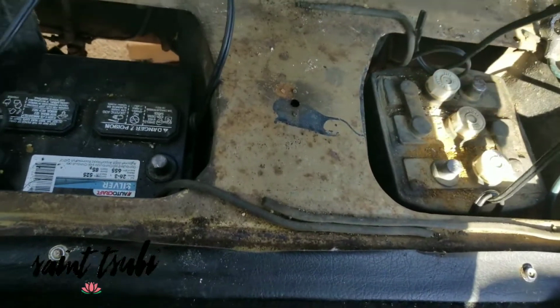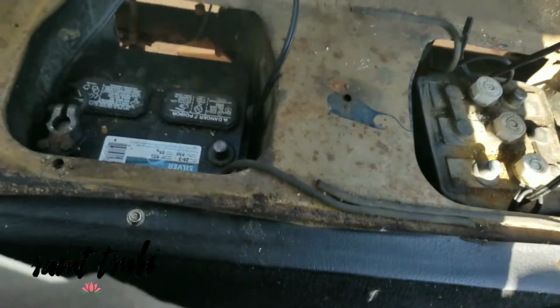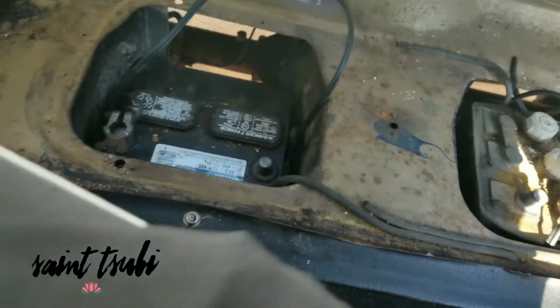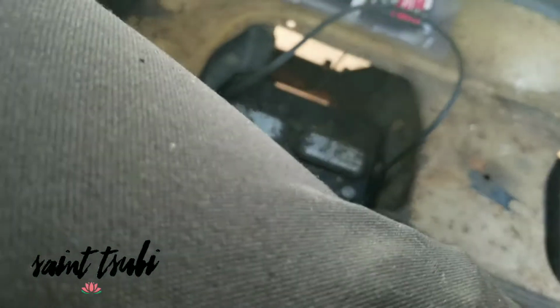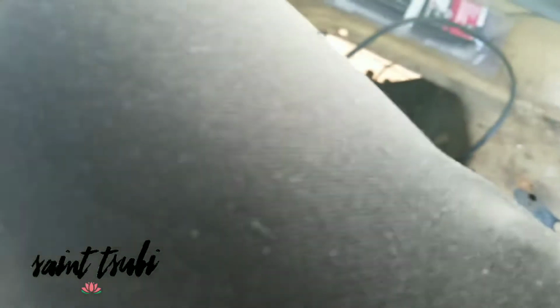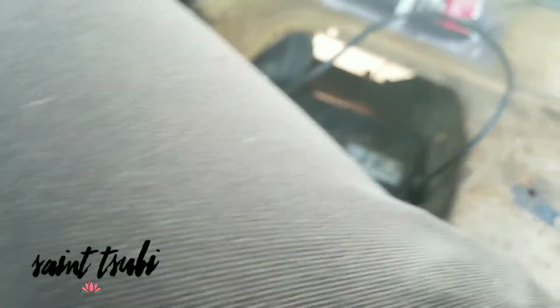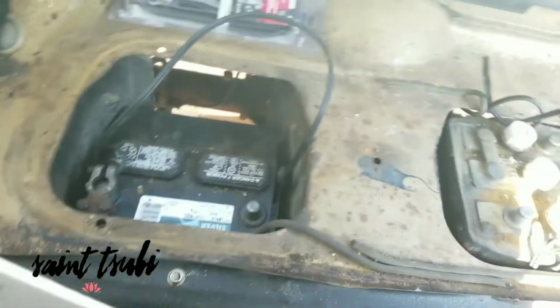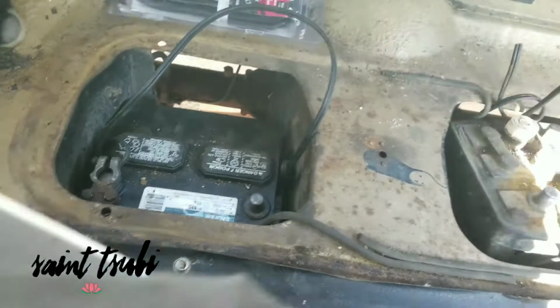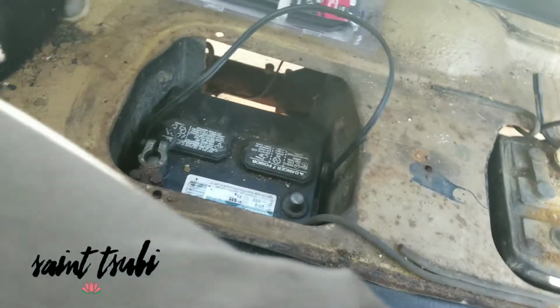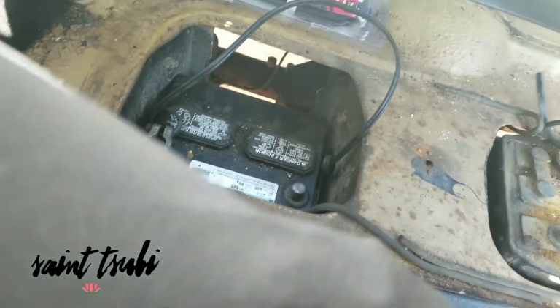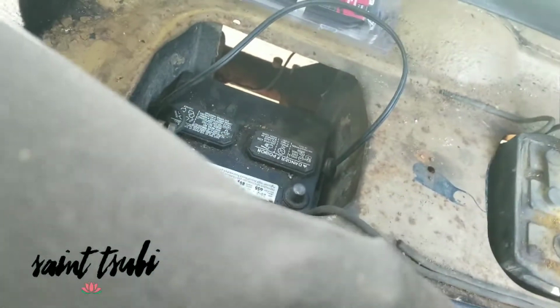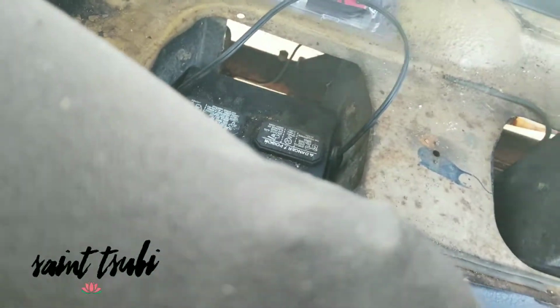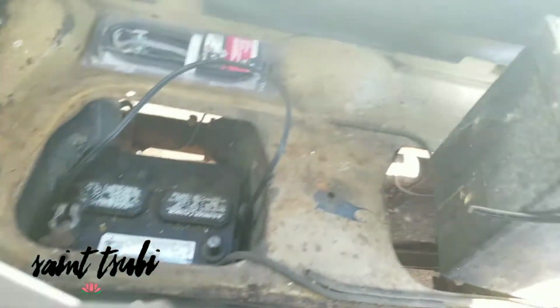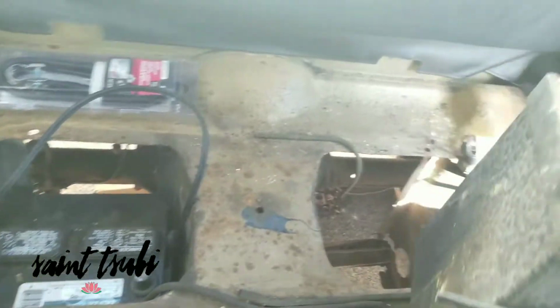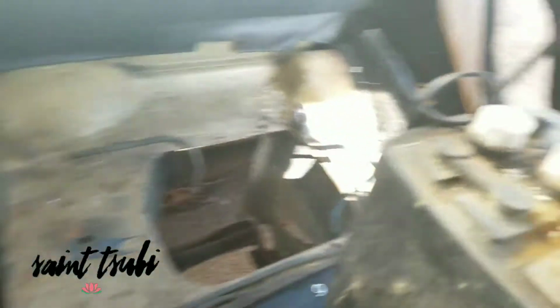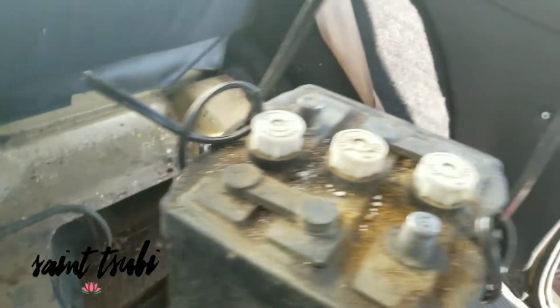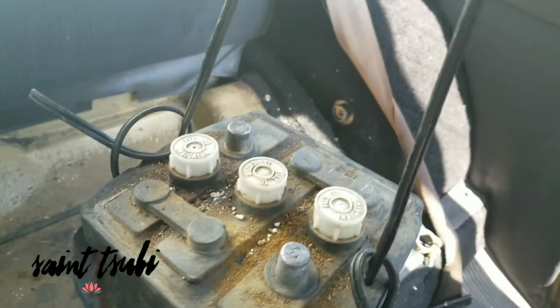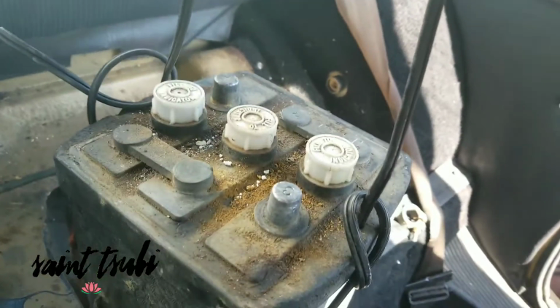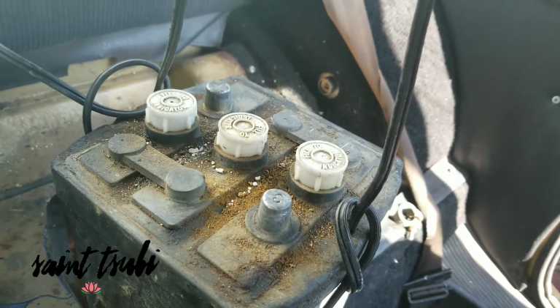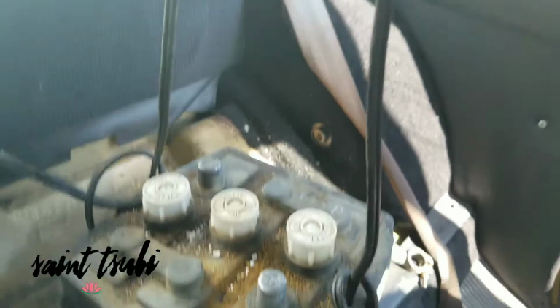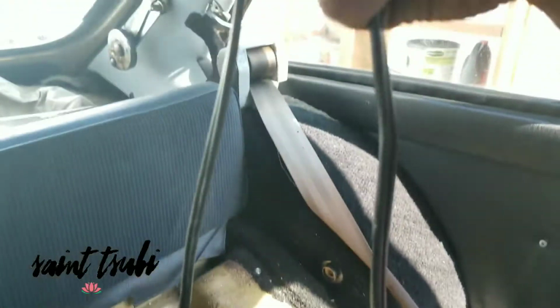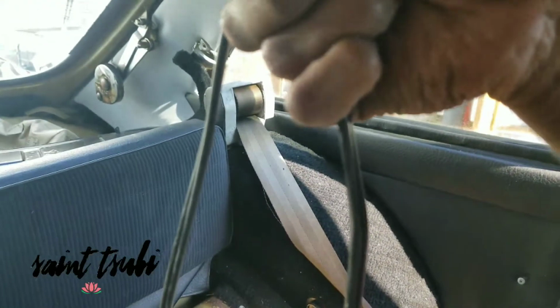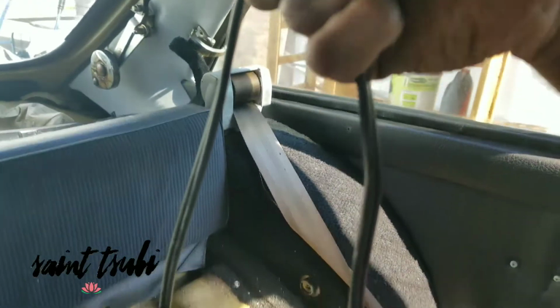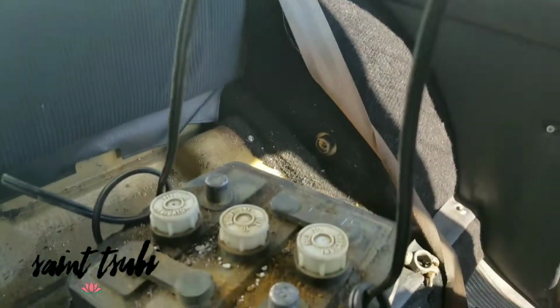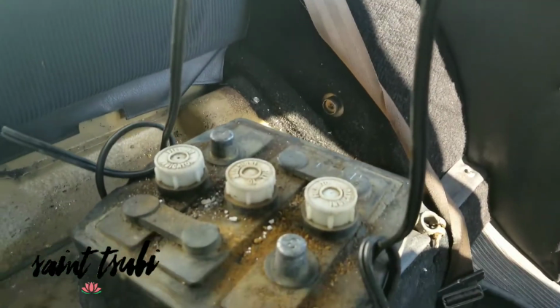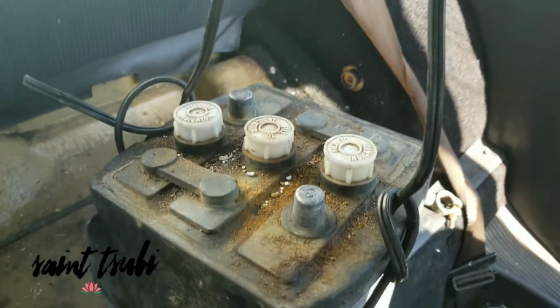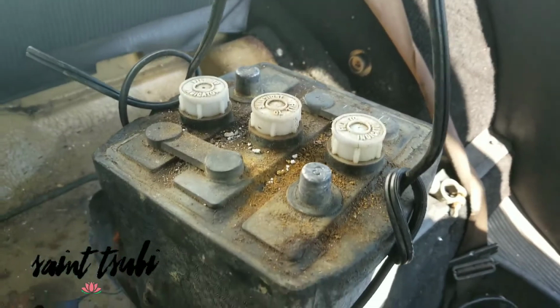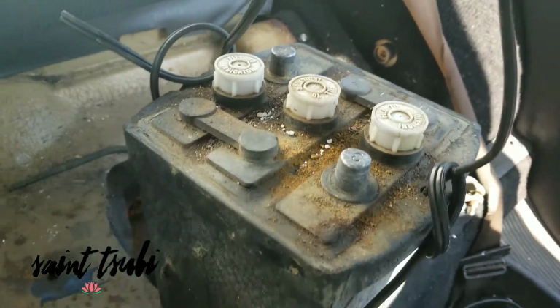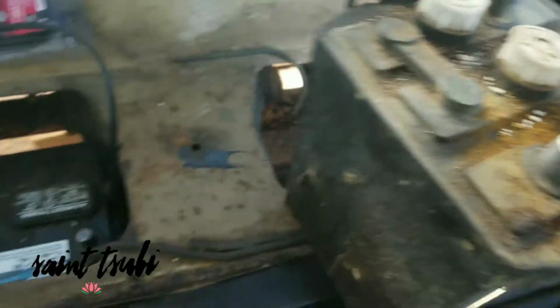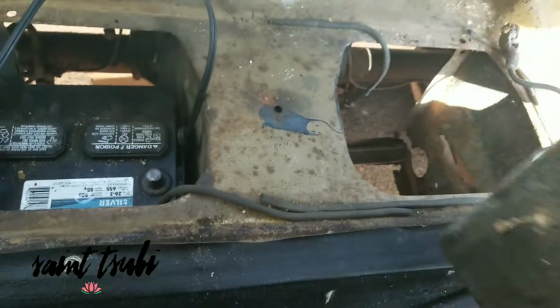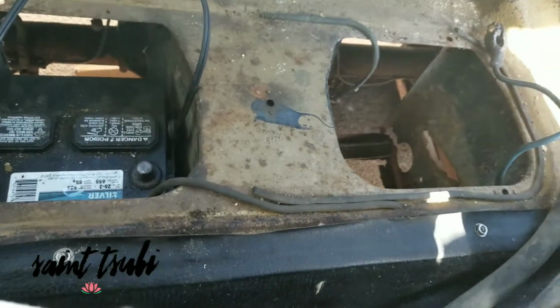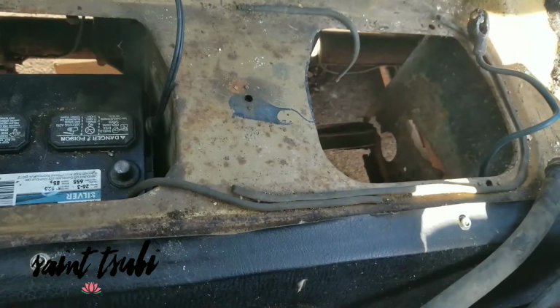Pull it out and just create a new ground on the 12-volt side — that's all you've got to do. Let's see if I can pull this out real quick. It's kind of heavy. These makeshift handles come in handy — old piece of wiring to help me pick it up.